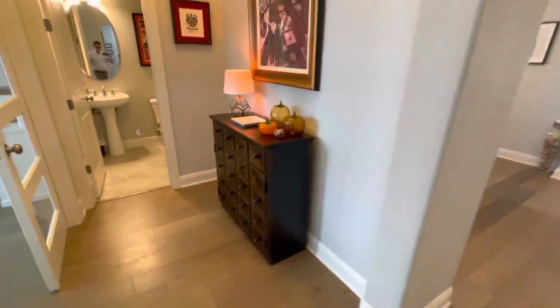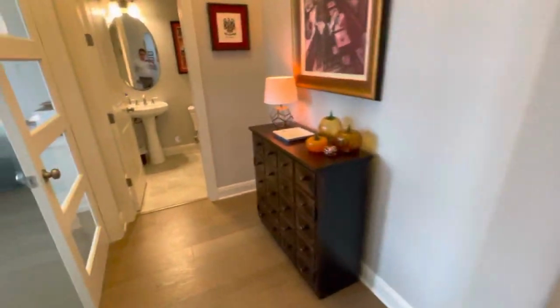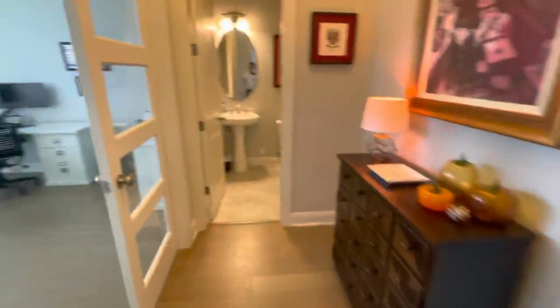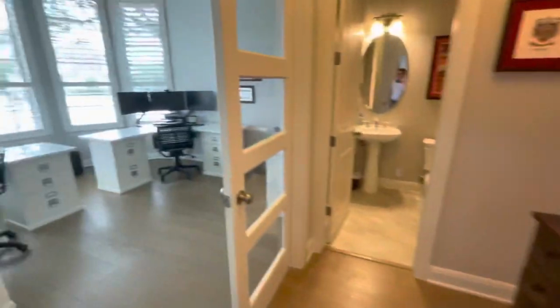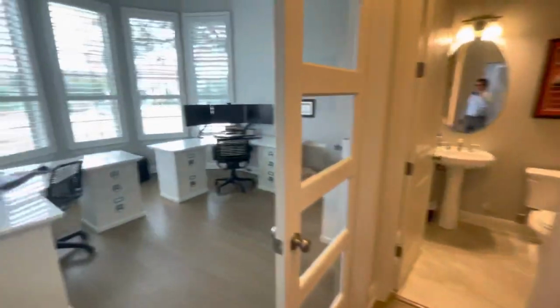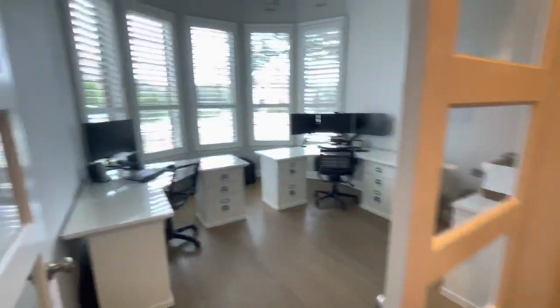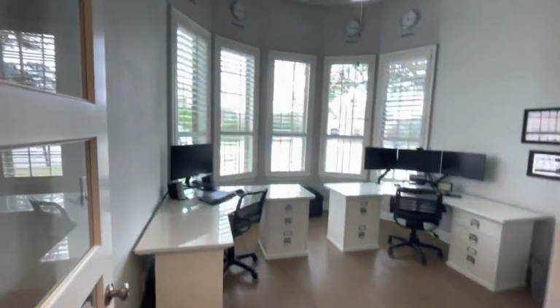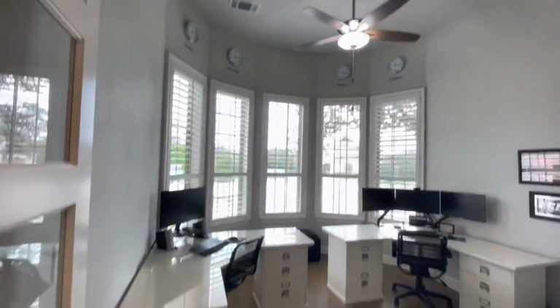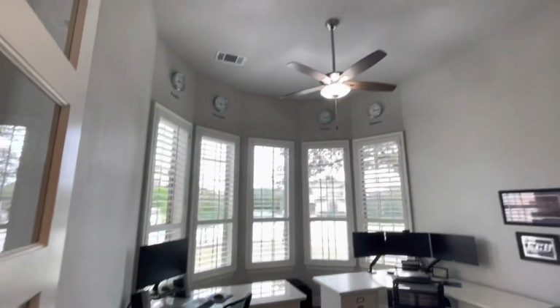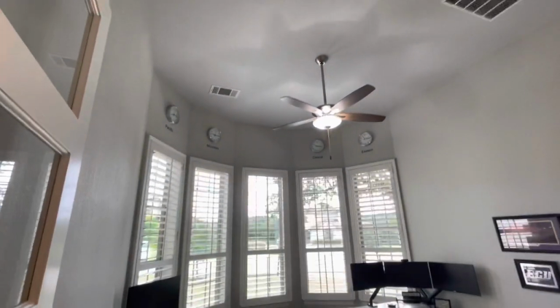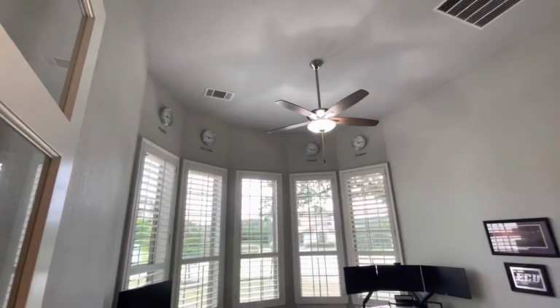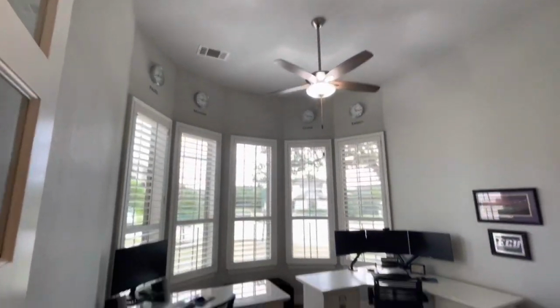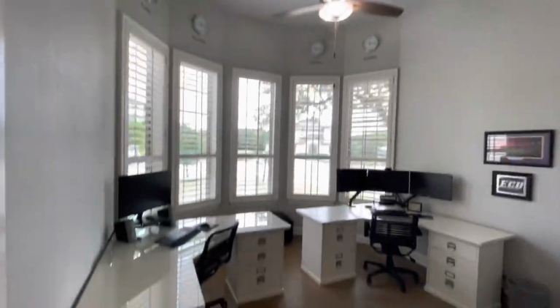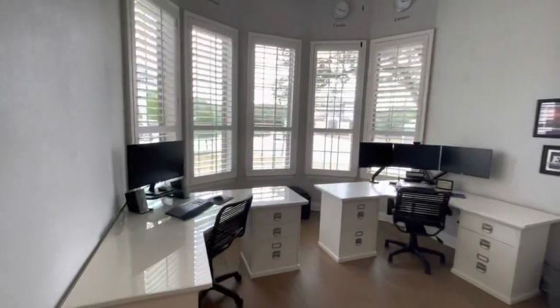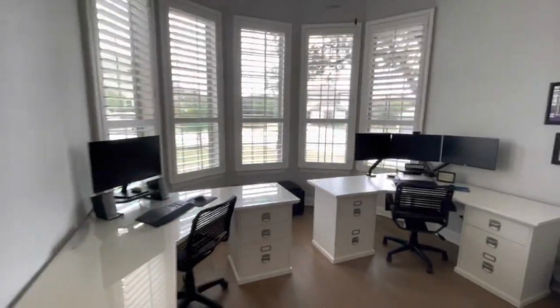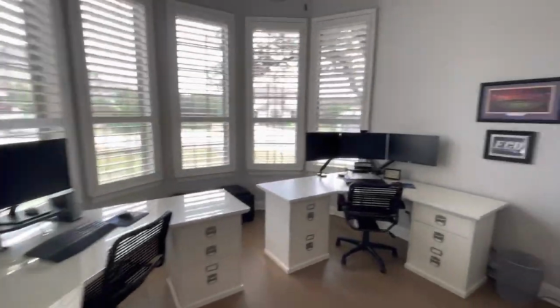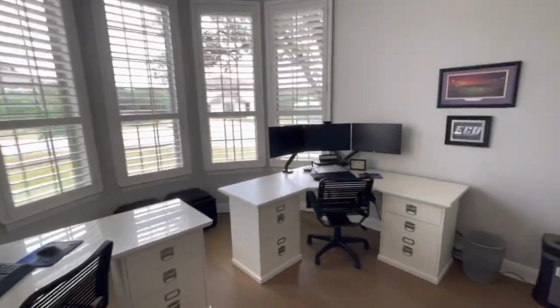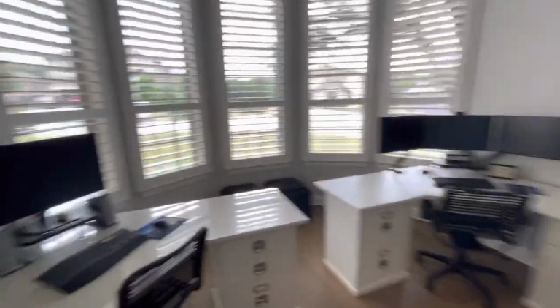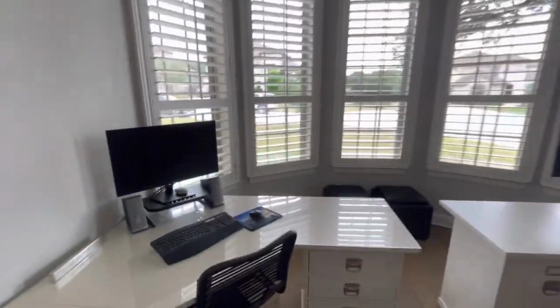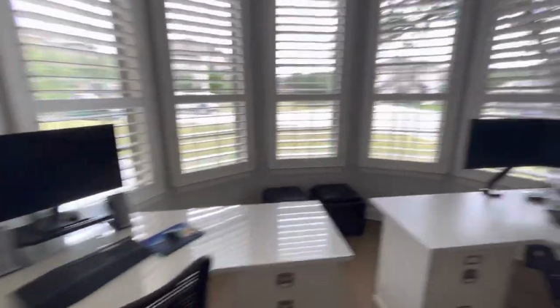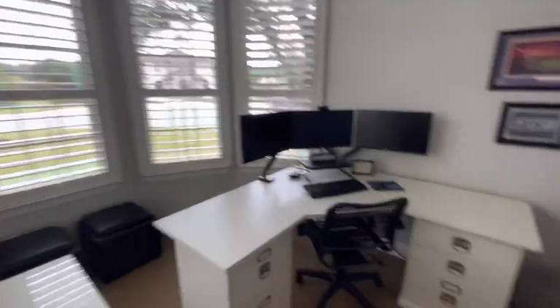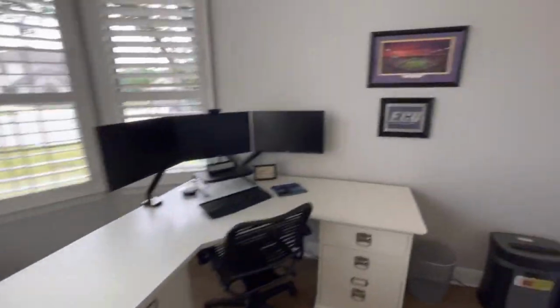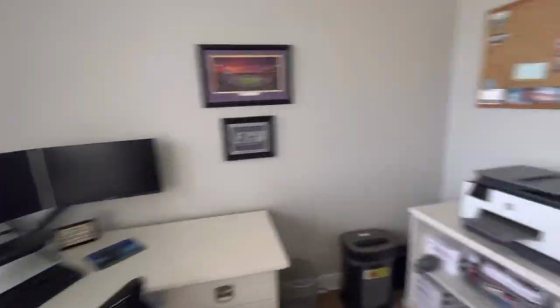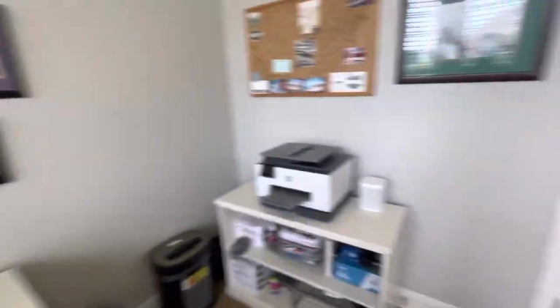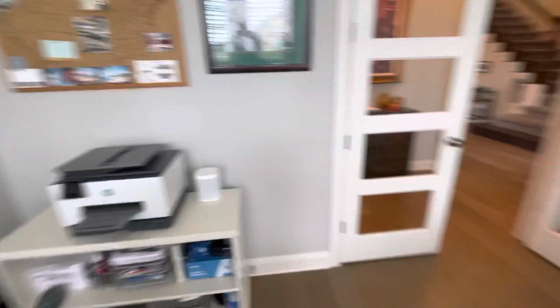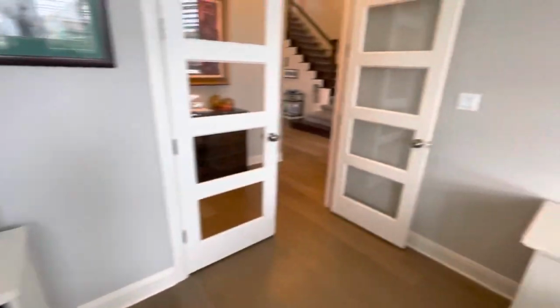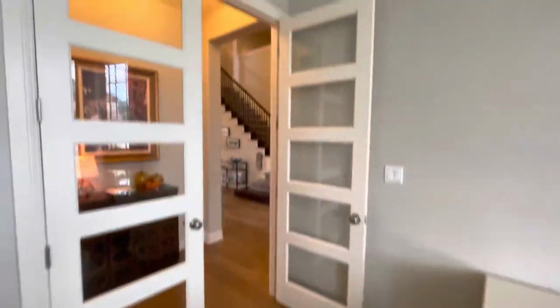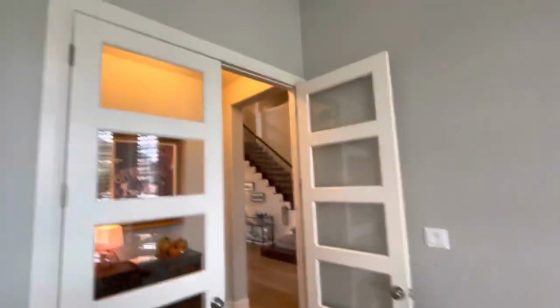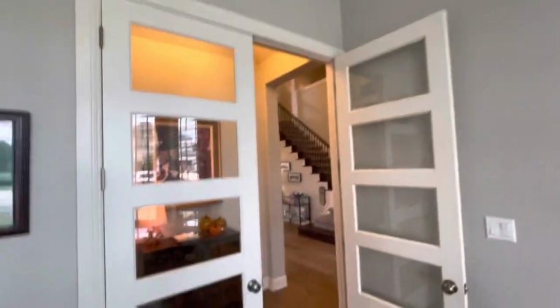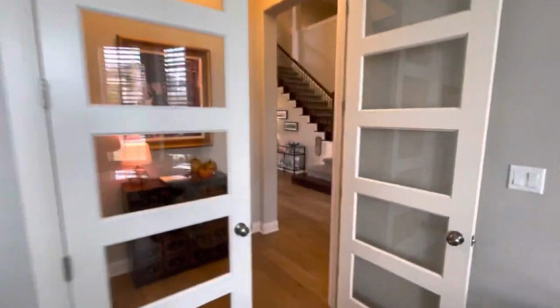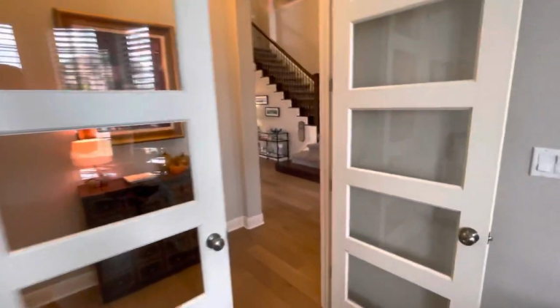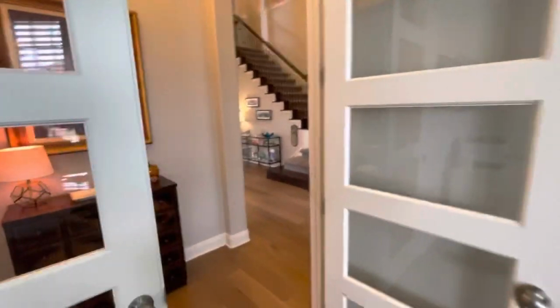Over here to the left you have a beautiful office with a bay window and high ceilings. Got it set up as a dual office, with those eight-foot double doors.